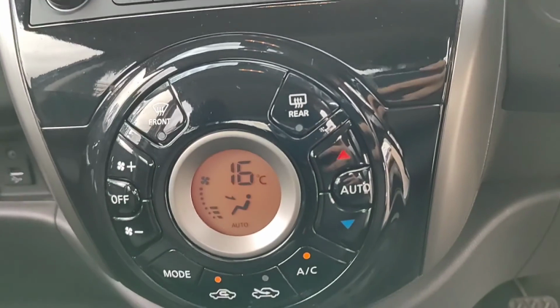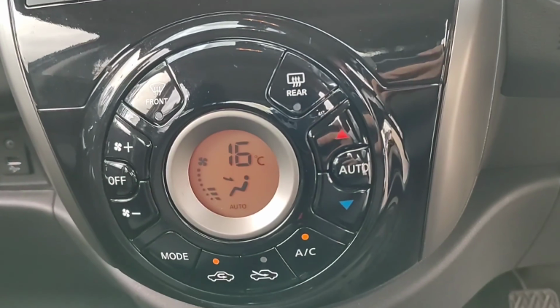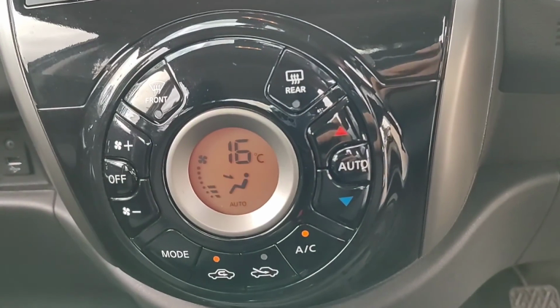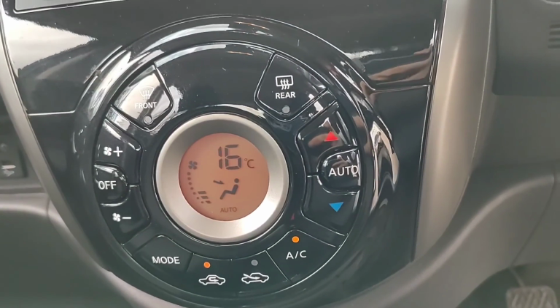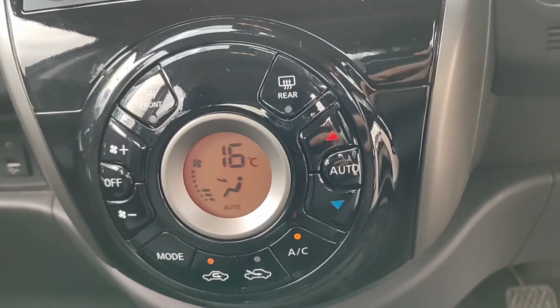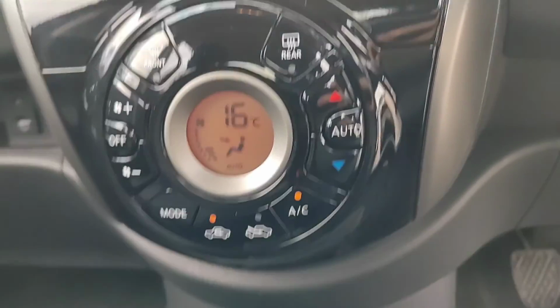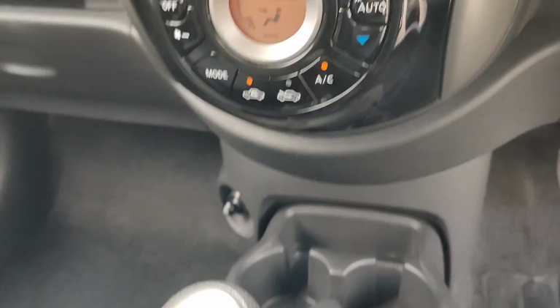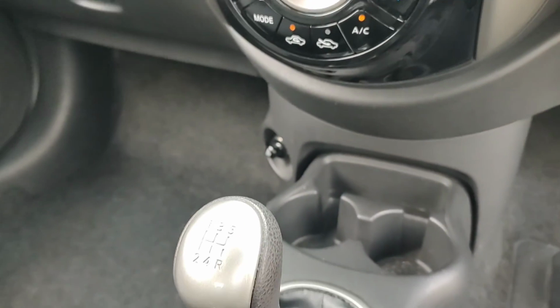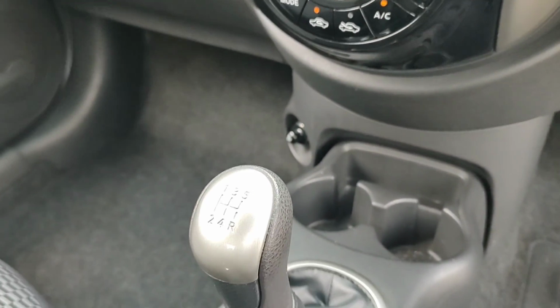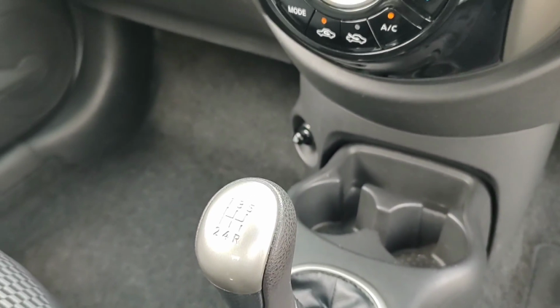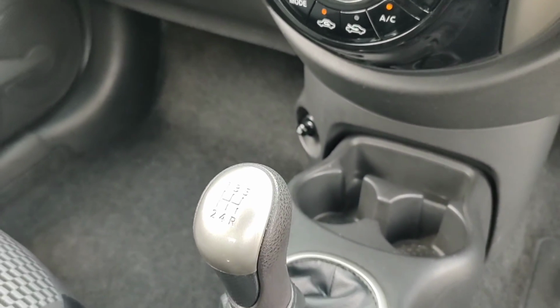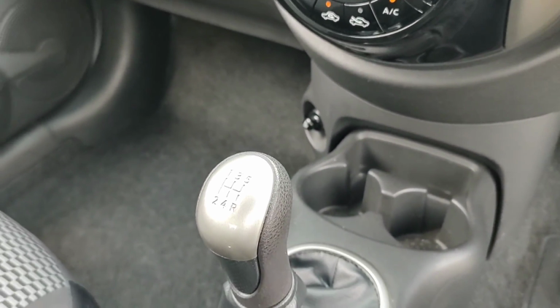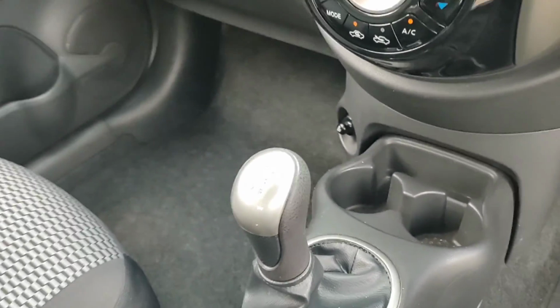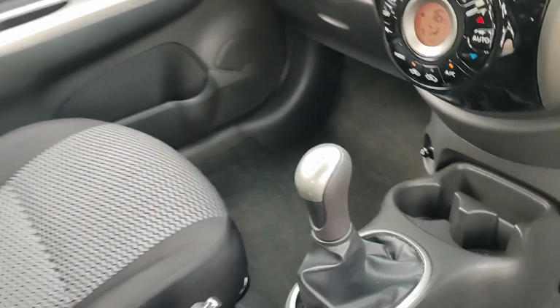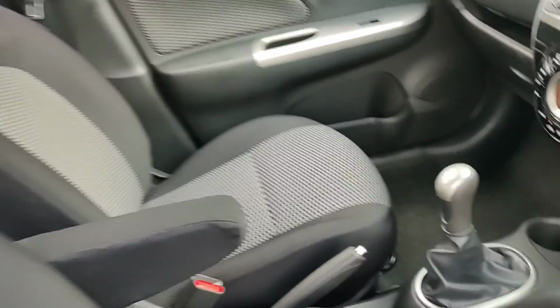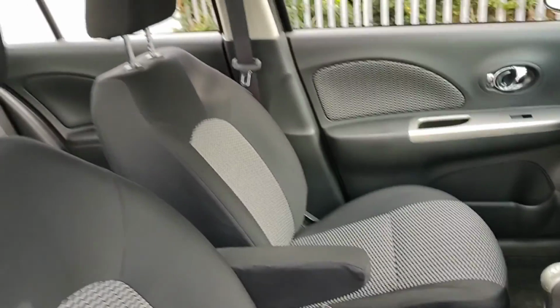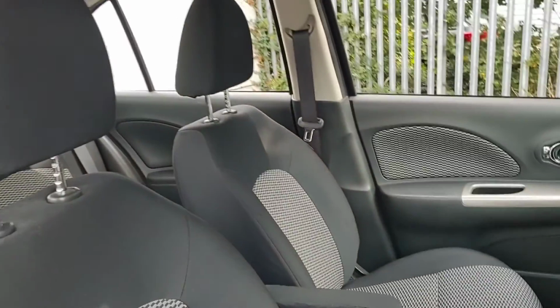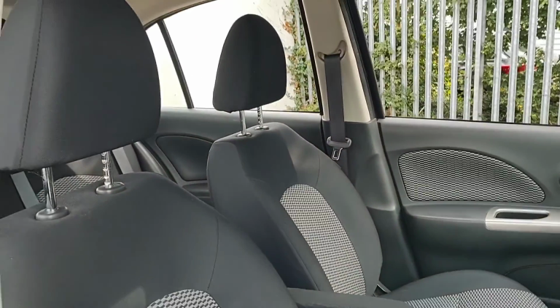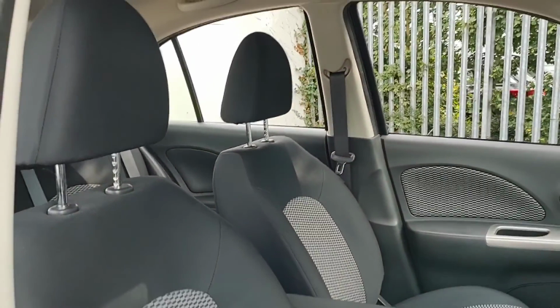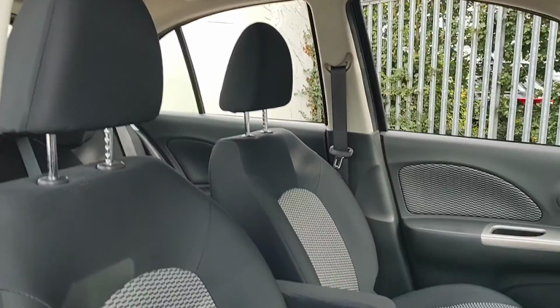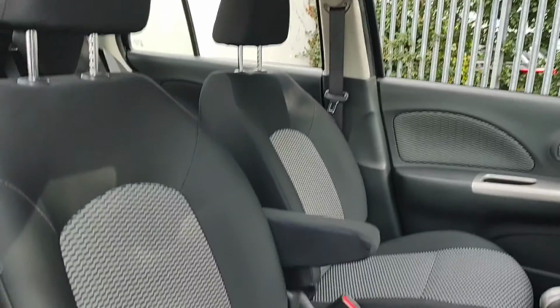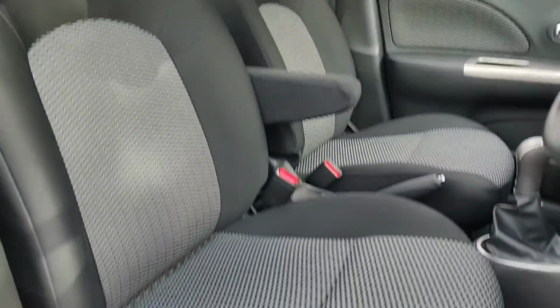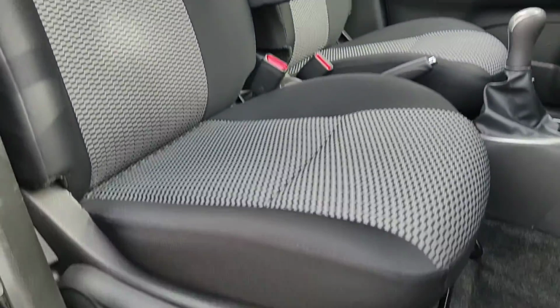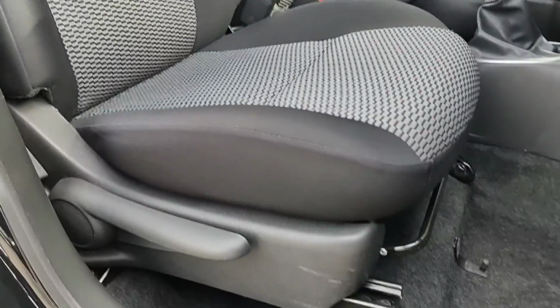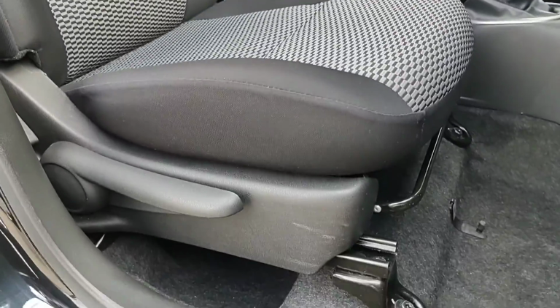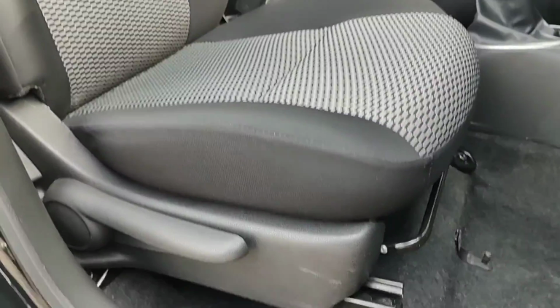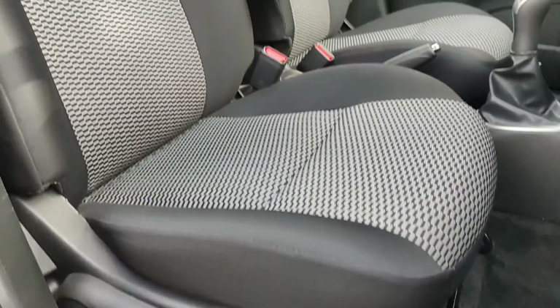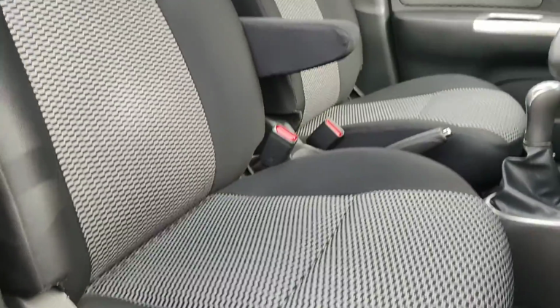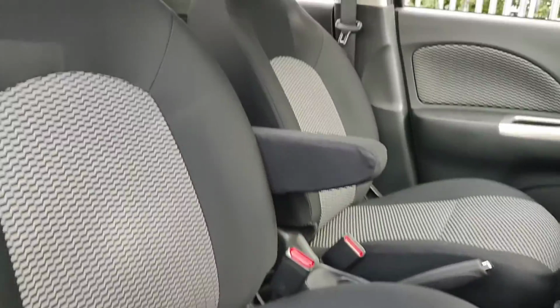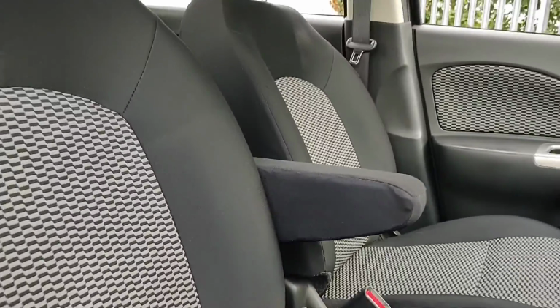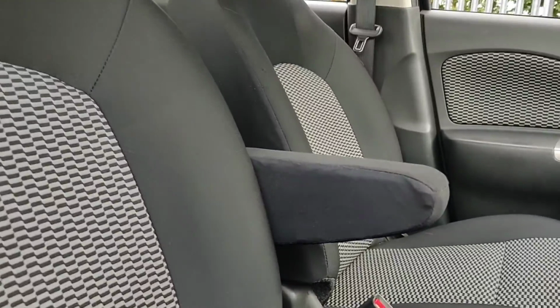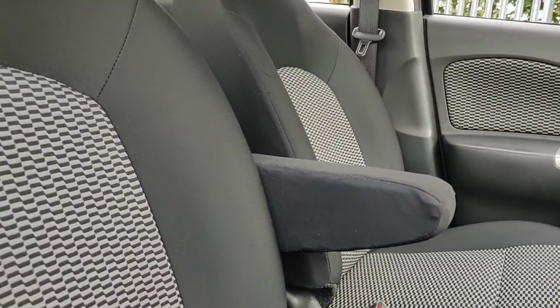There's your automatic climate control, a 5-speed manual gearbox, and the black and grey cloth seats. This one also features the all important armrest.